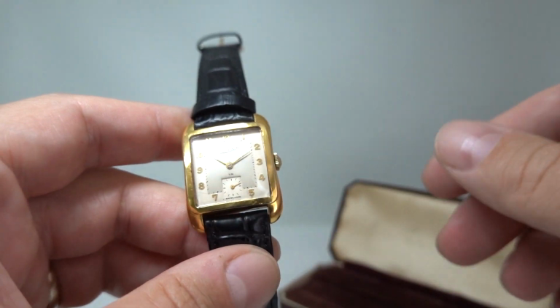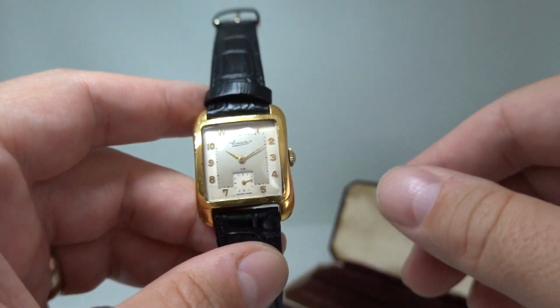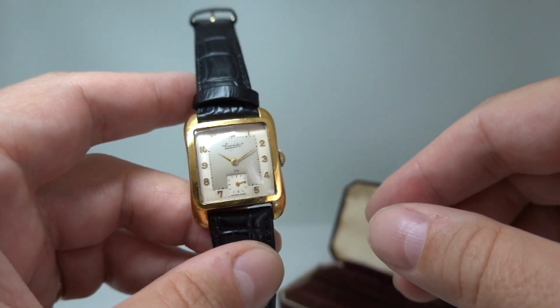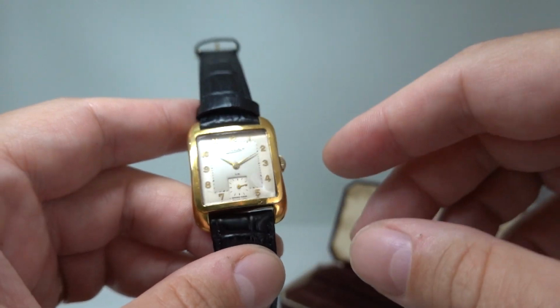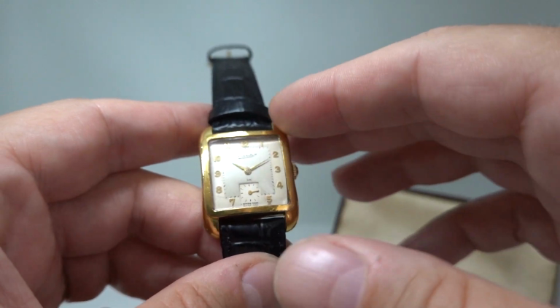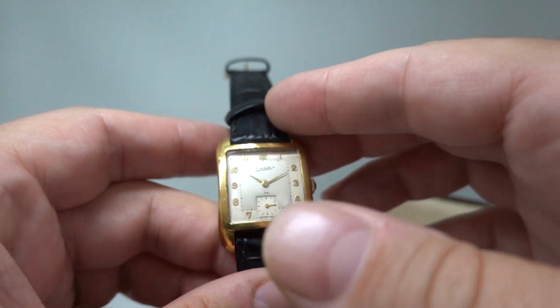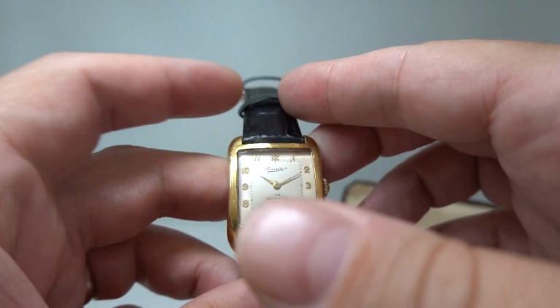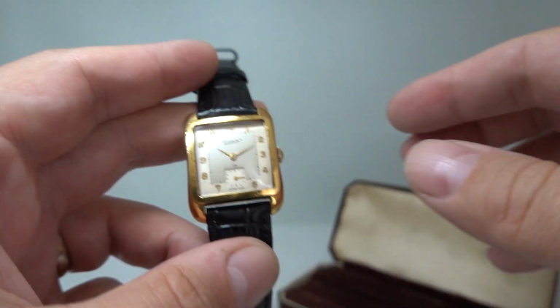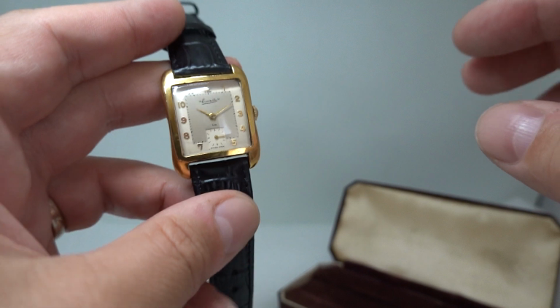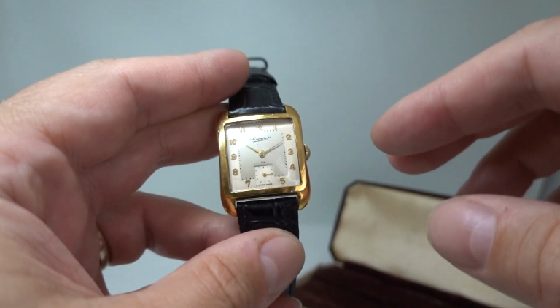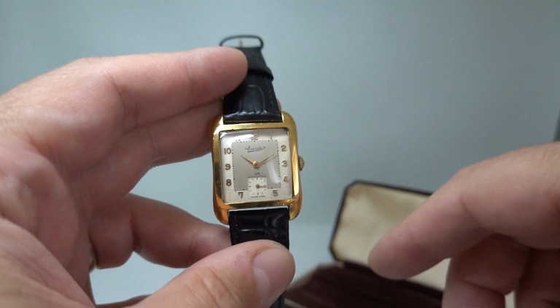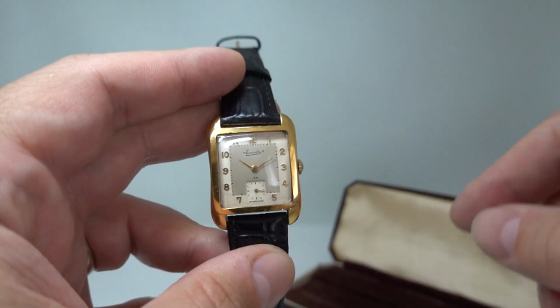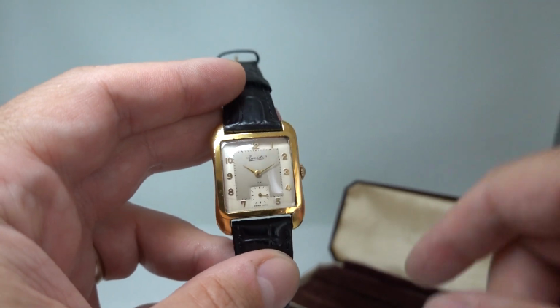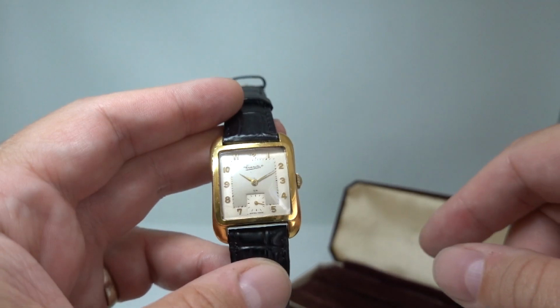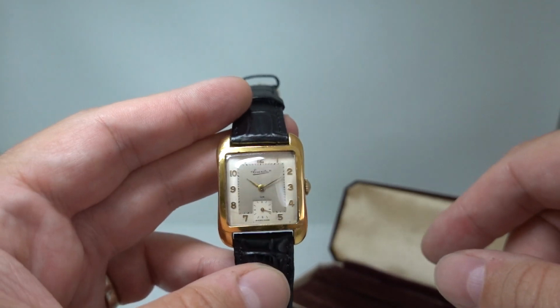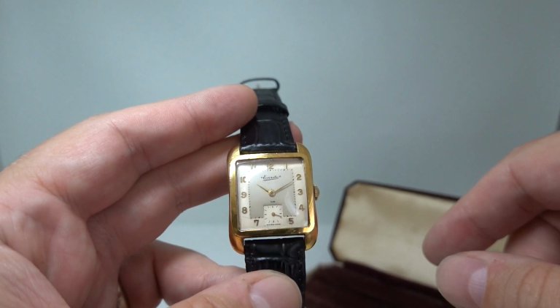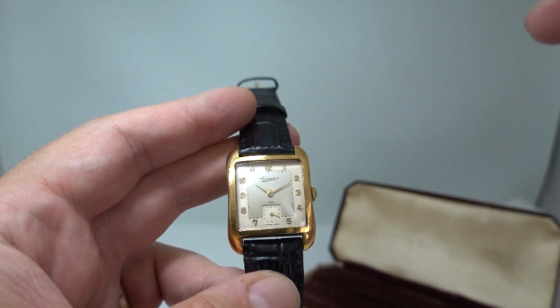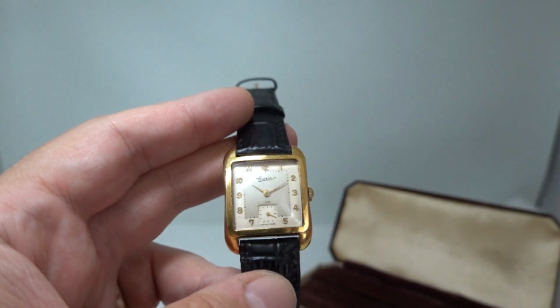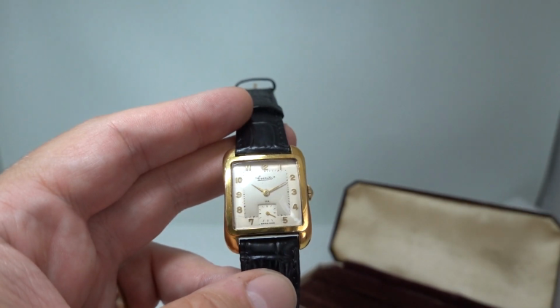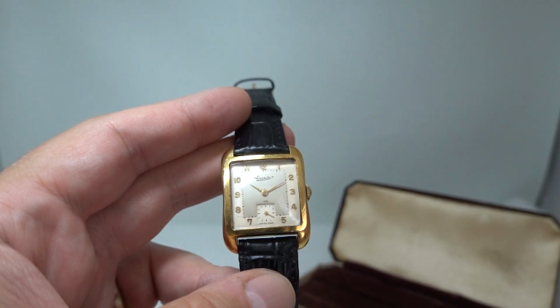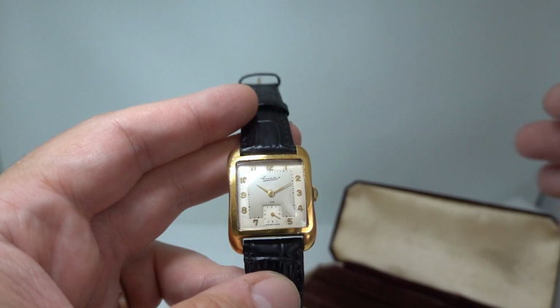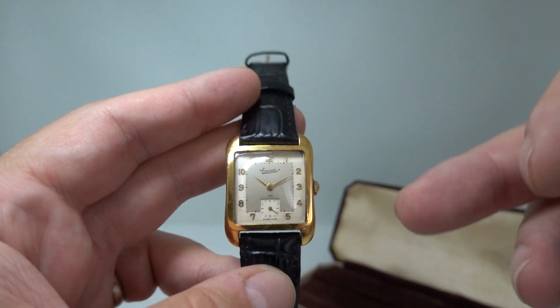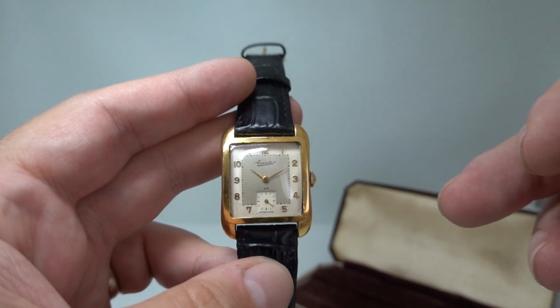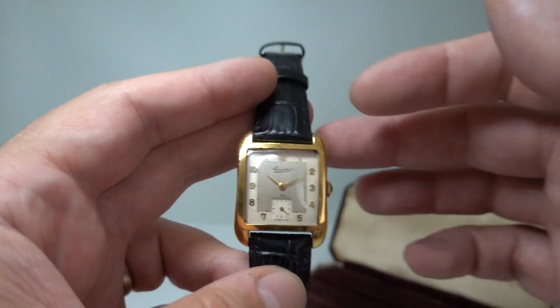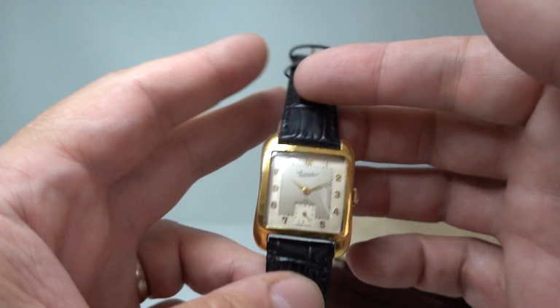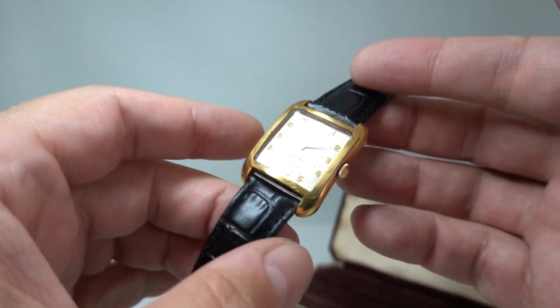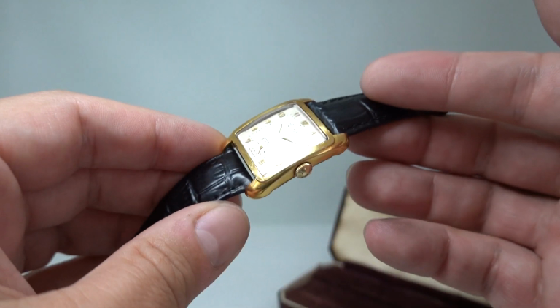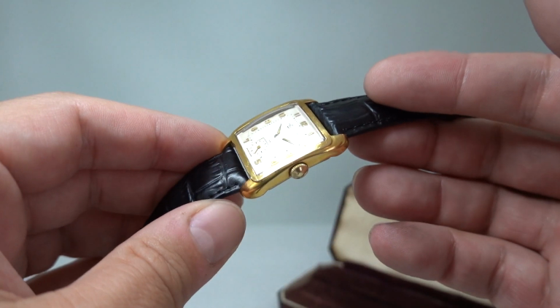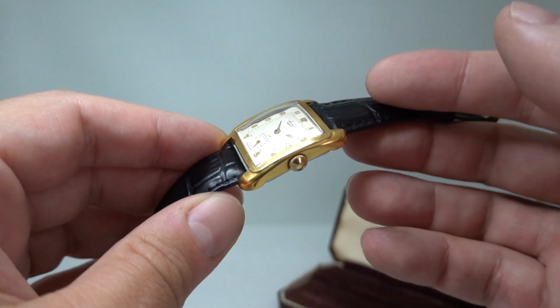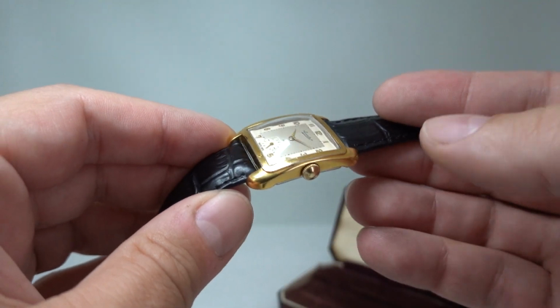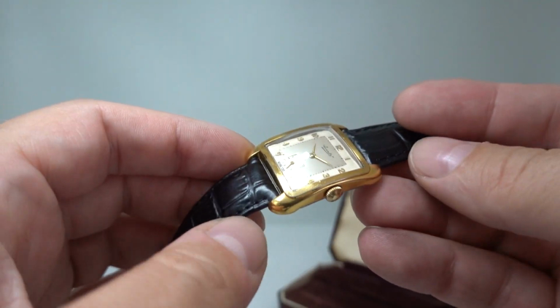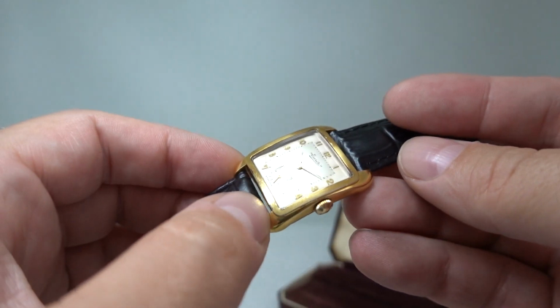So if you're looking for a birth year watch that is irrefutably from the year you were born, this probably isn't for you. But if you just like vintage watches — which we know many of our customers do — then it's one to consider.